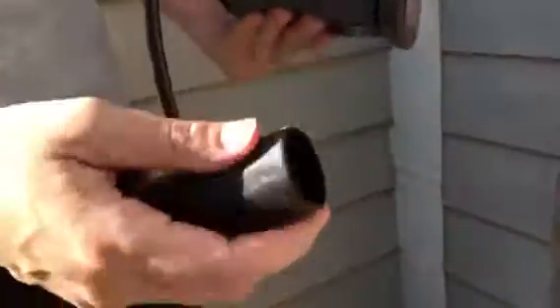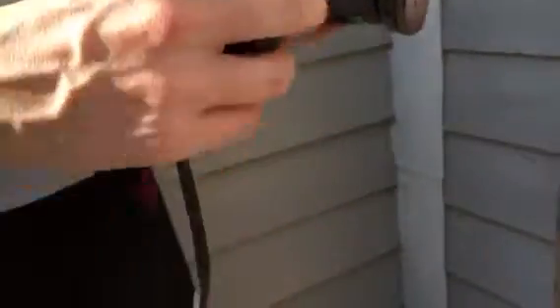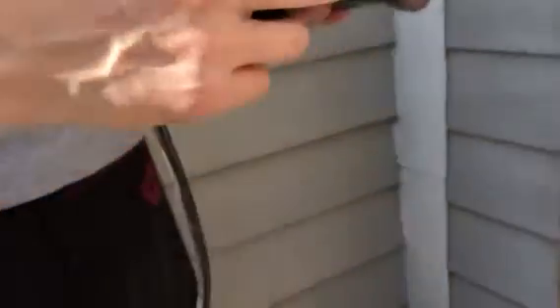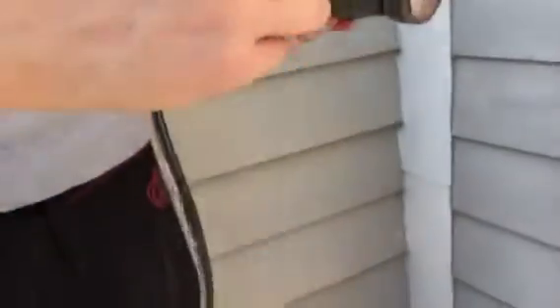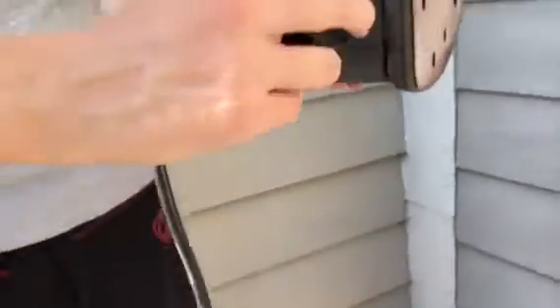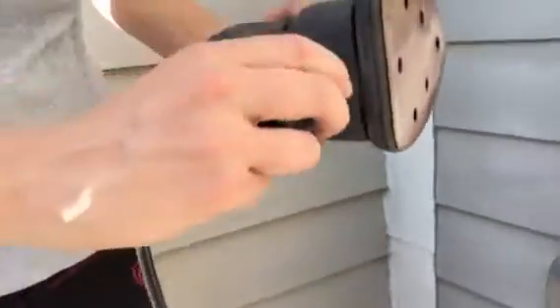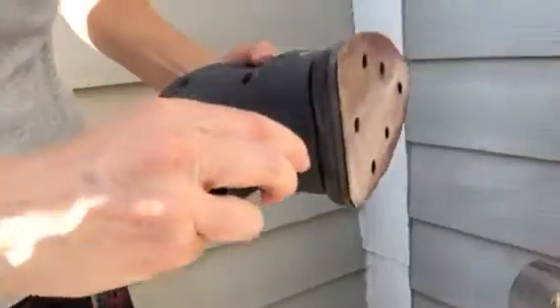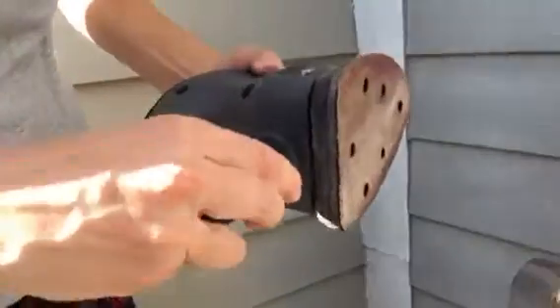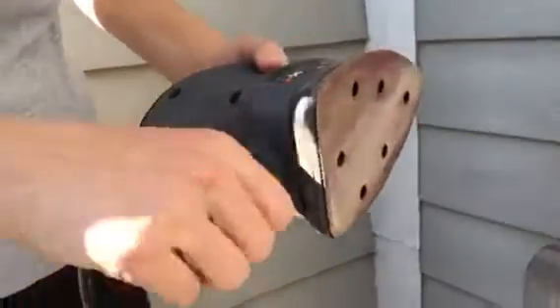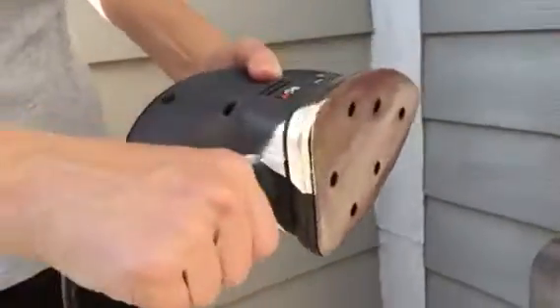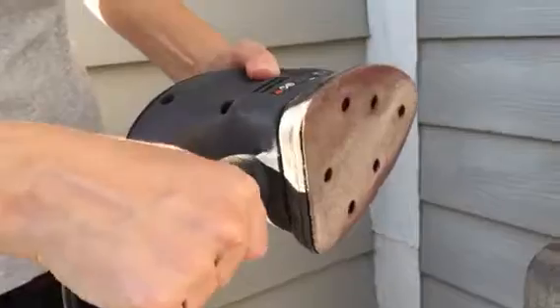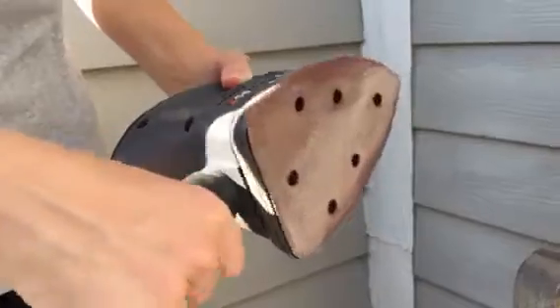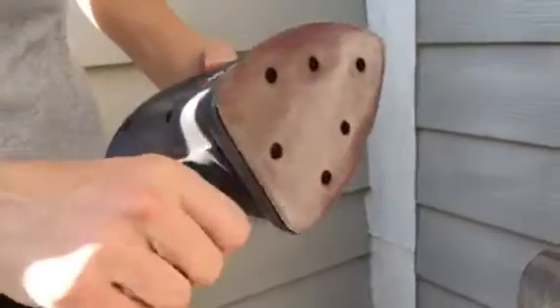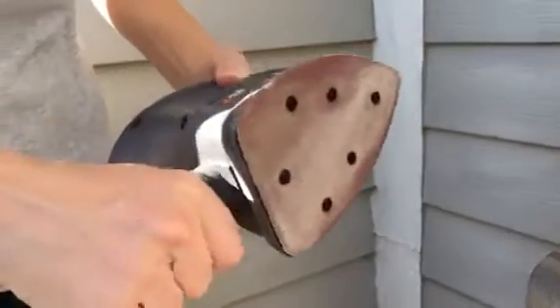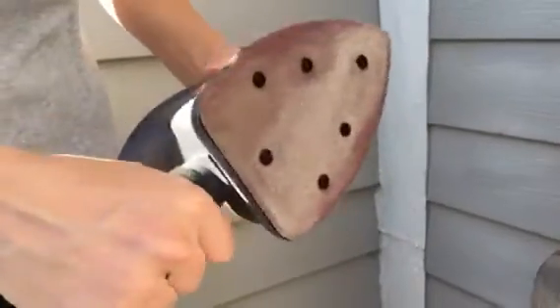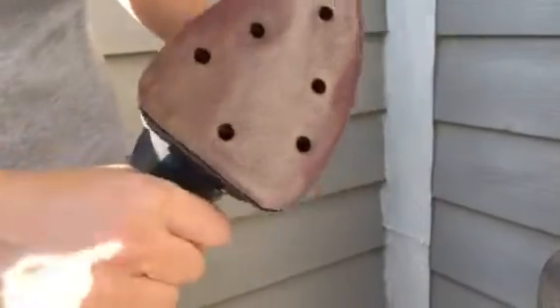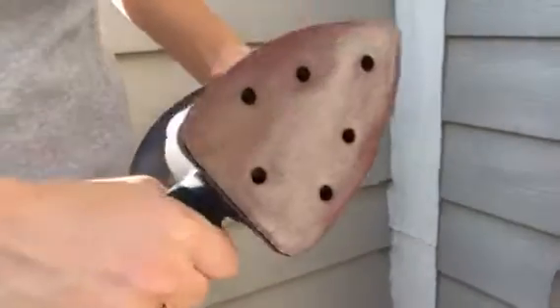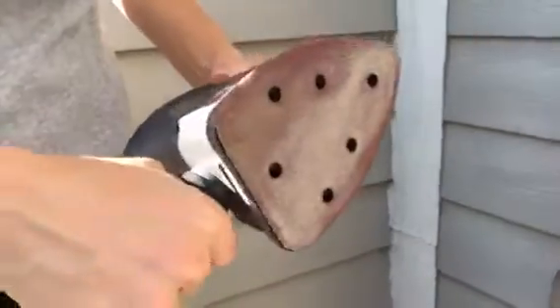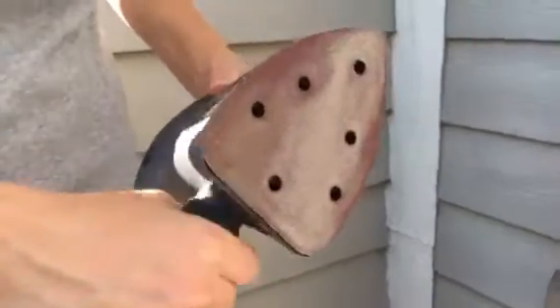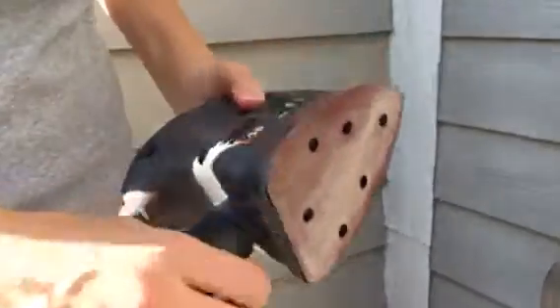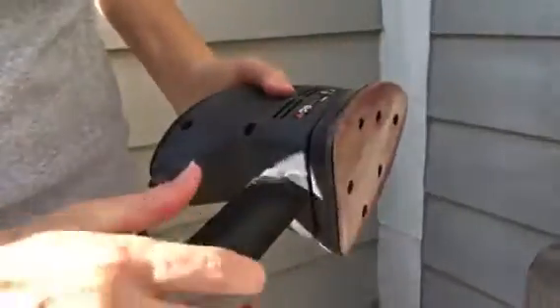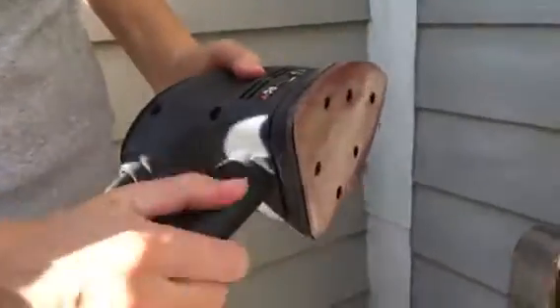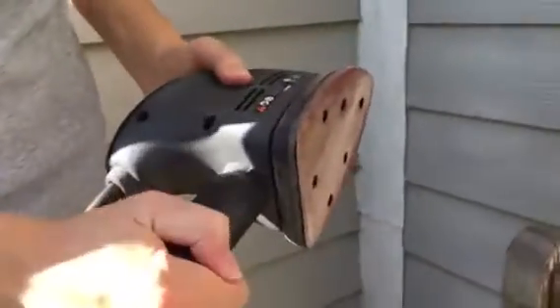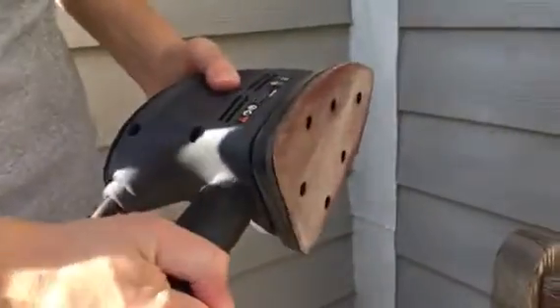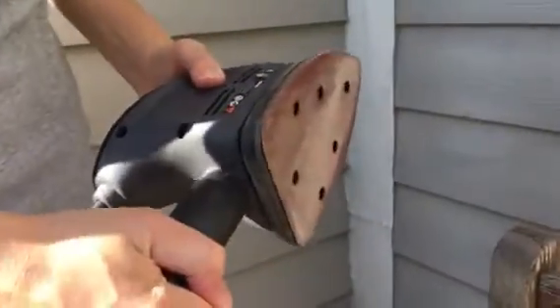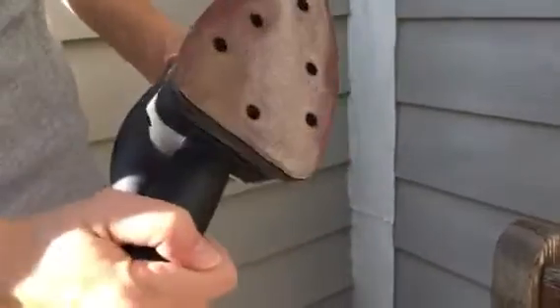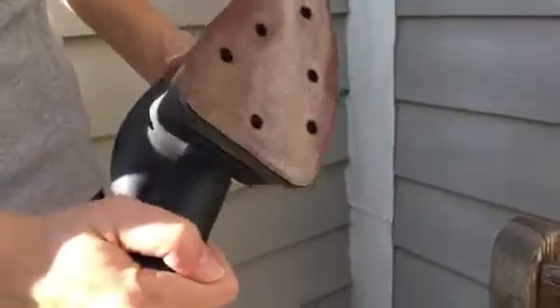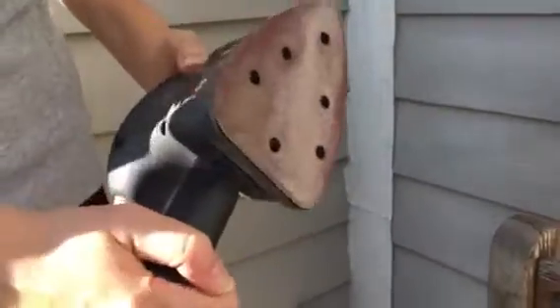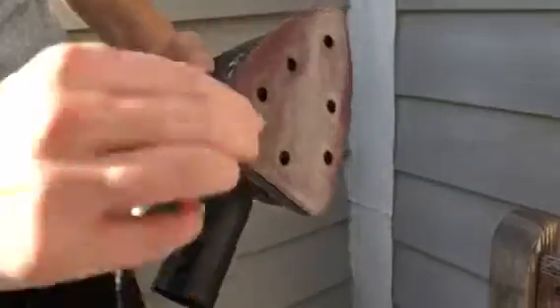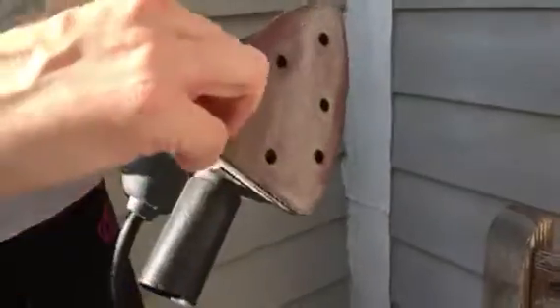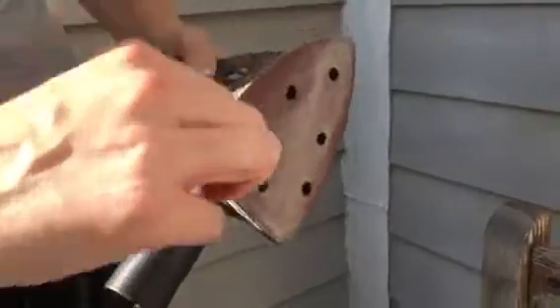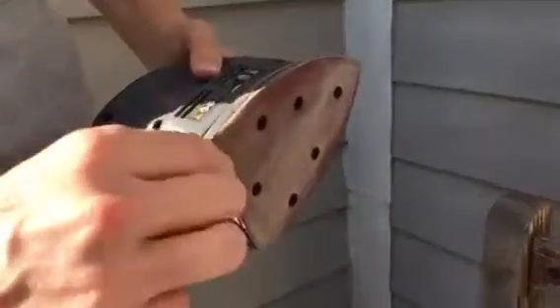It has an attachment you can connect to the vacuum so that the dust isn't going everywhere, but since we're outdoors I wasn't going to use that.